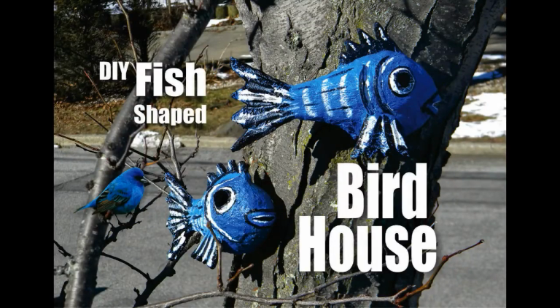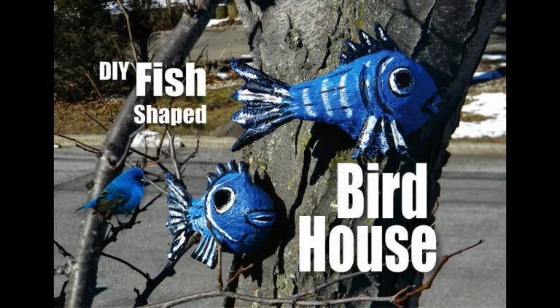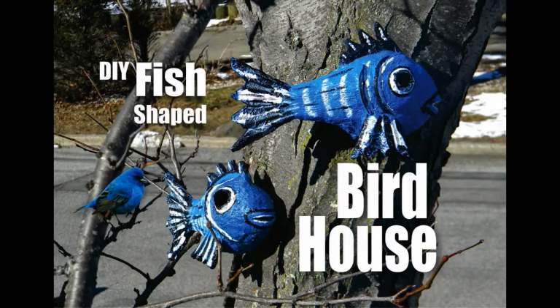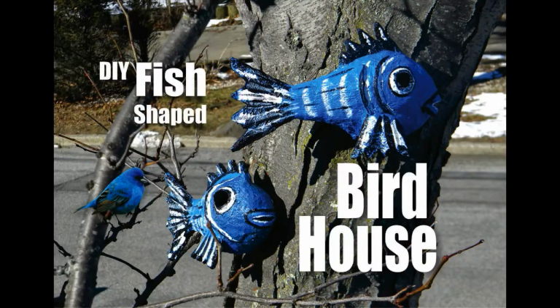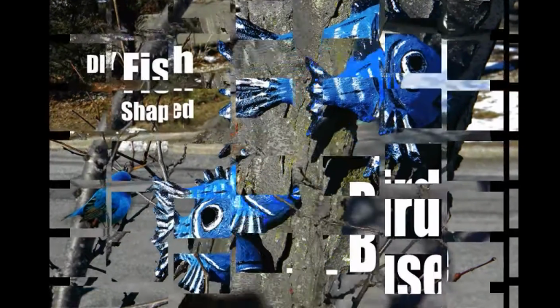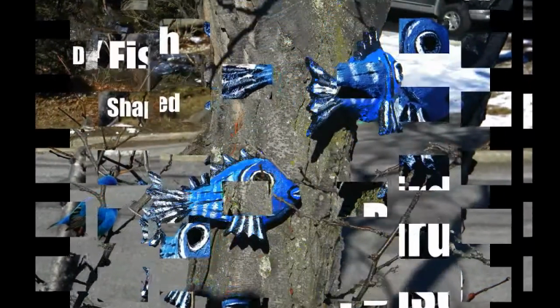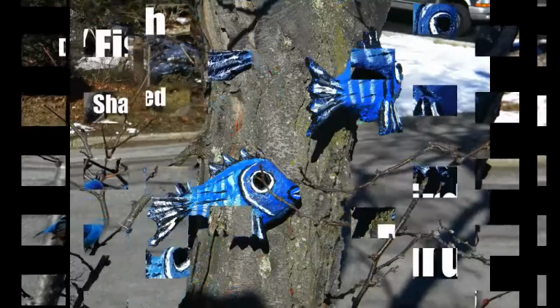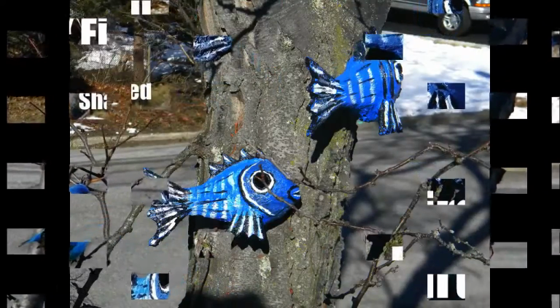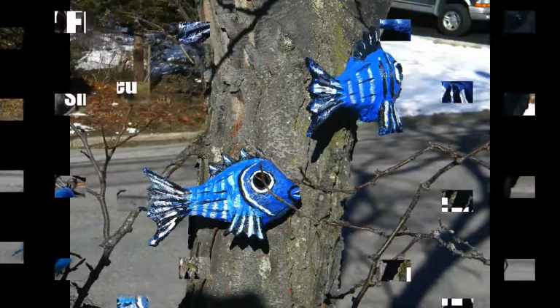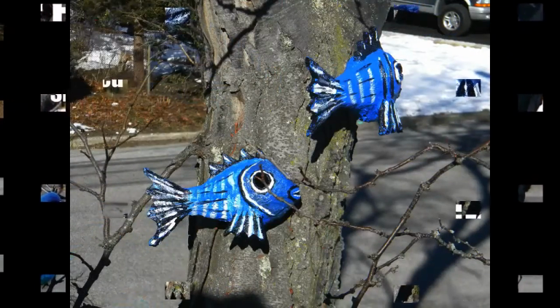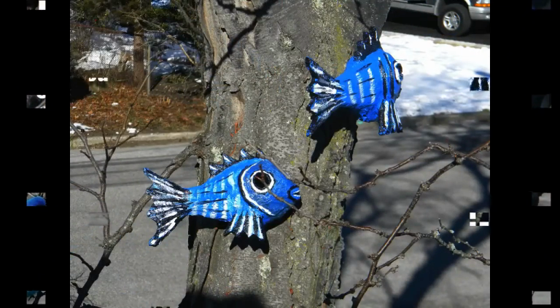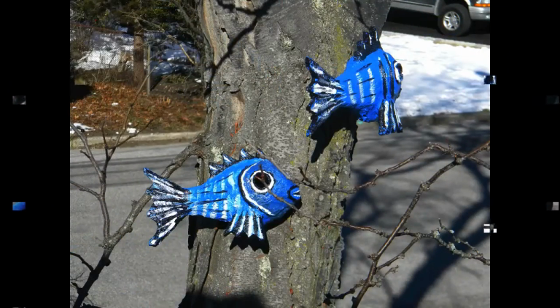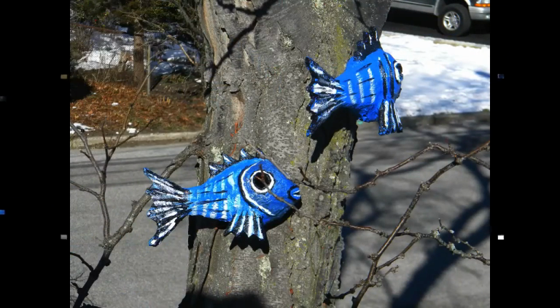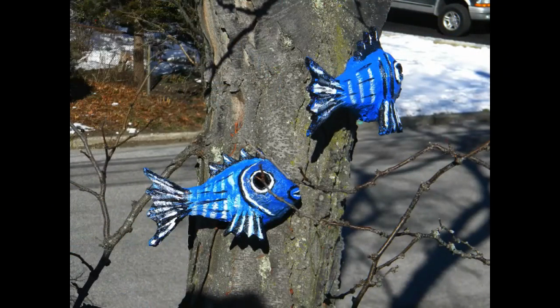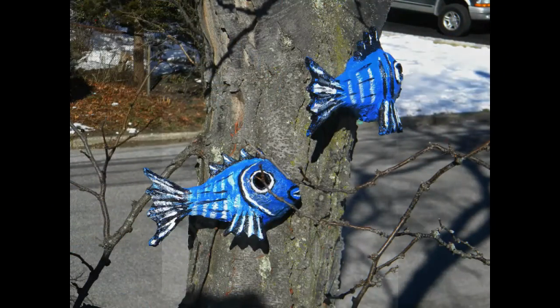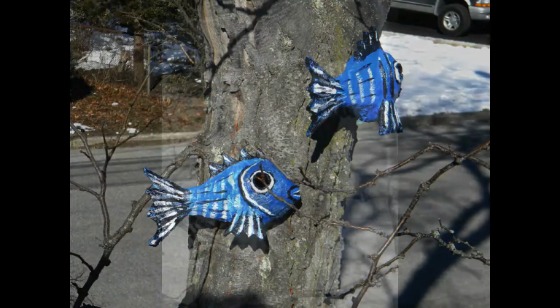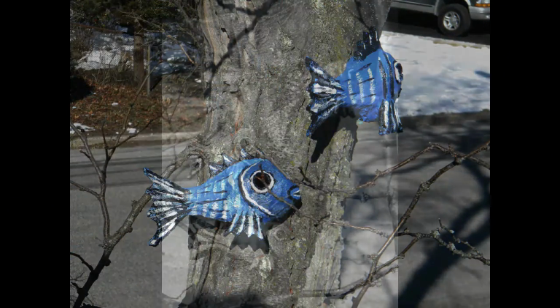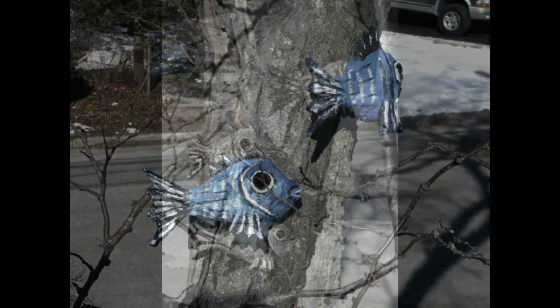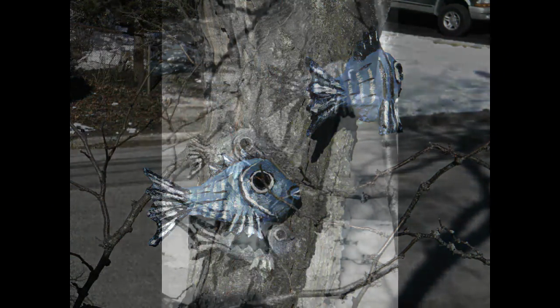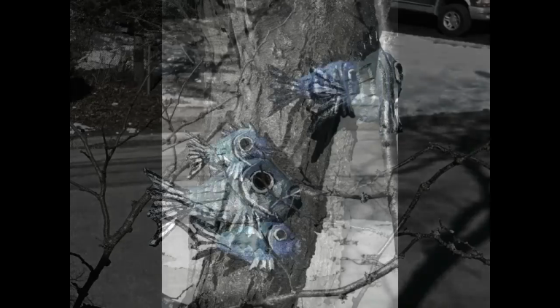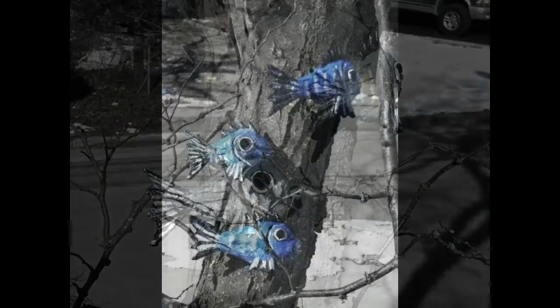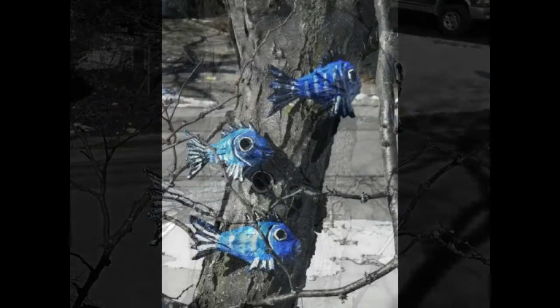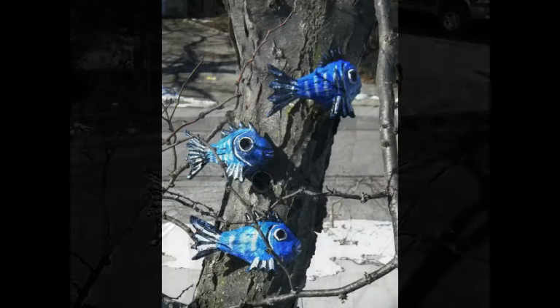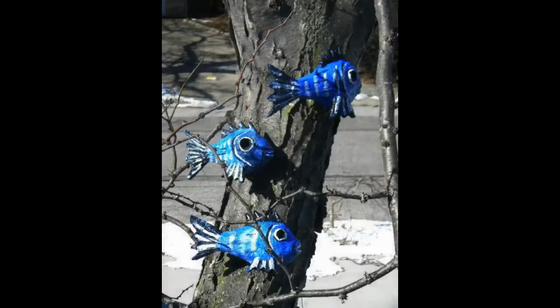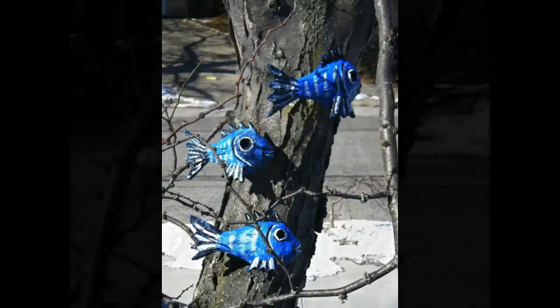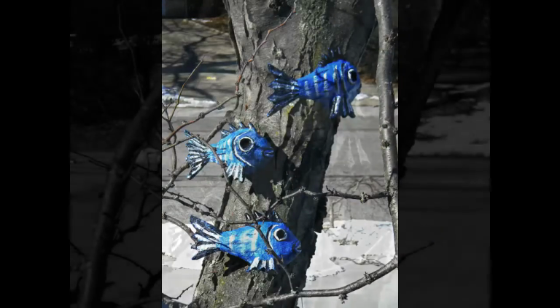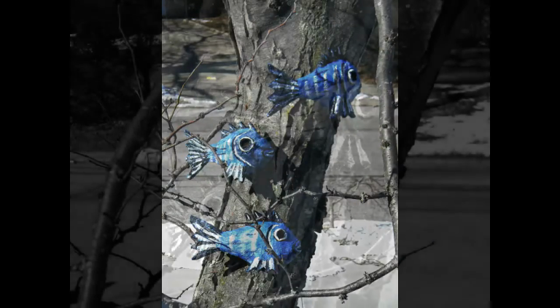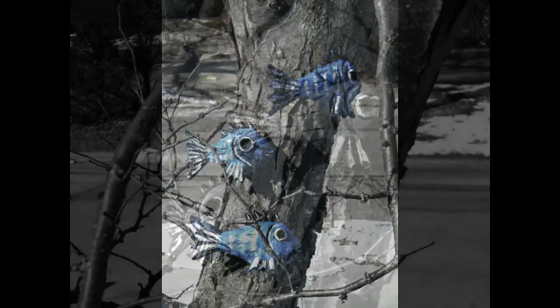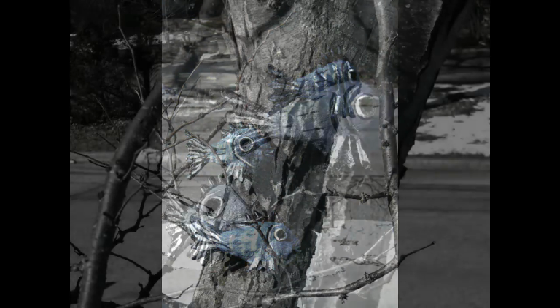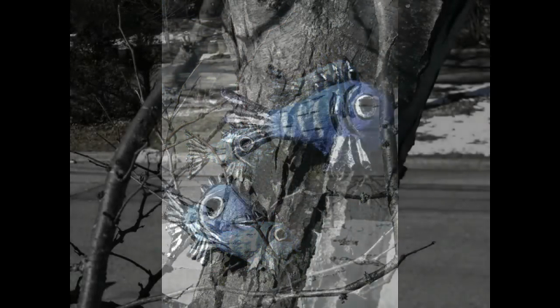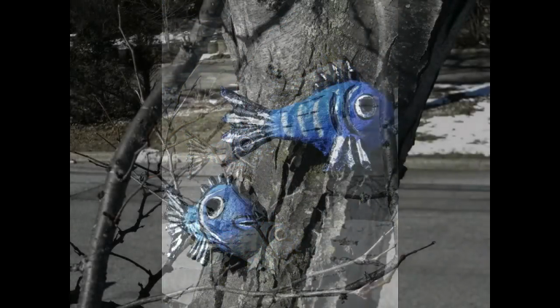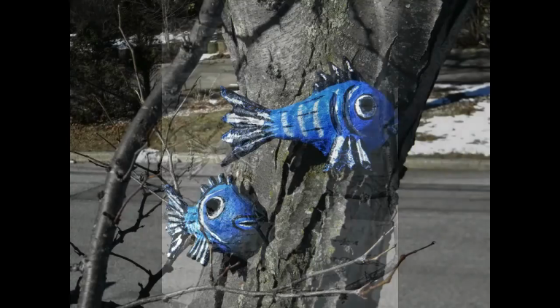Welcome to DIYEasyCrafts.com. Today we're covering how to make your own fish-shaped outdoor birdhouses. These birdhouses are crafted from an outdoor water-resistant paper mache.